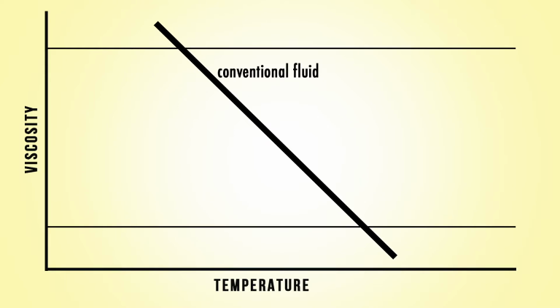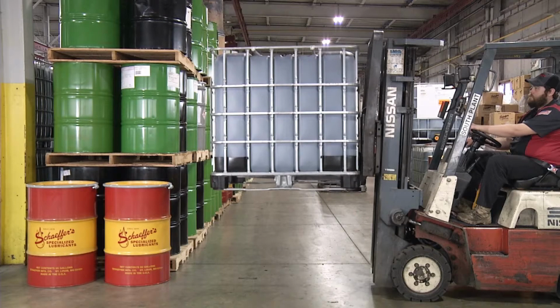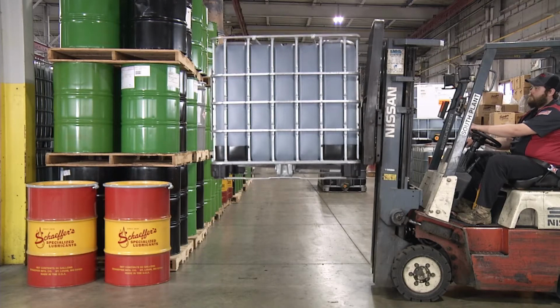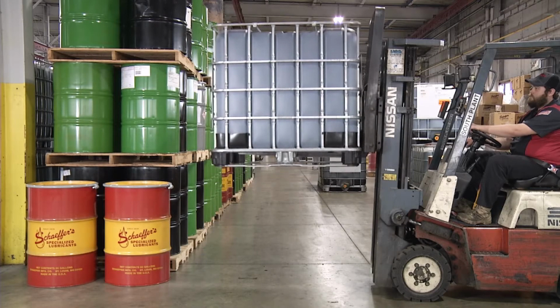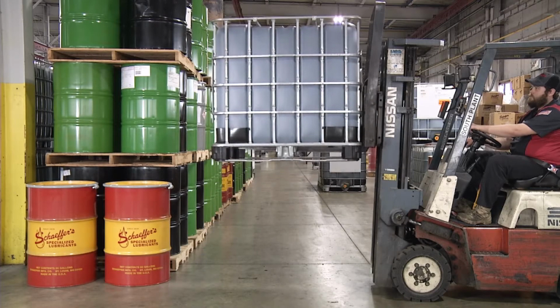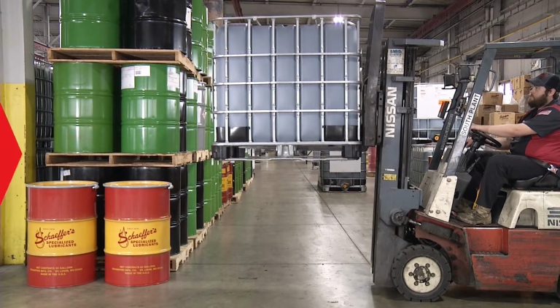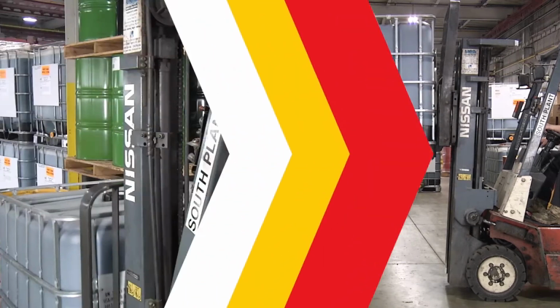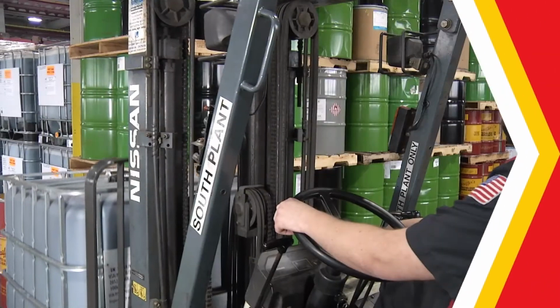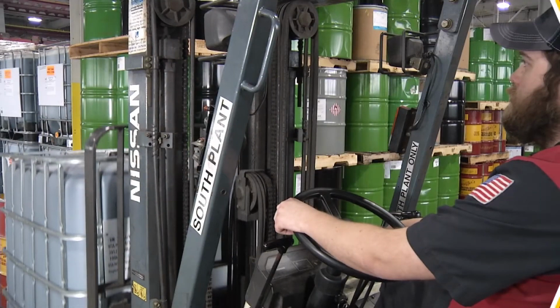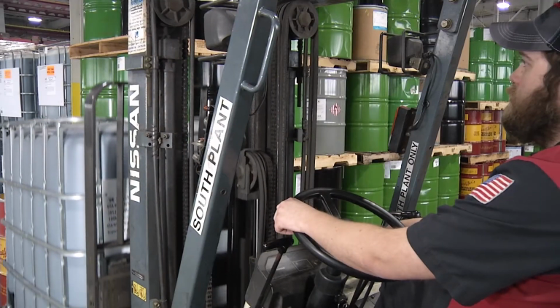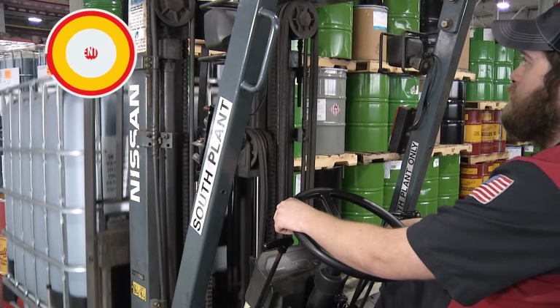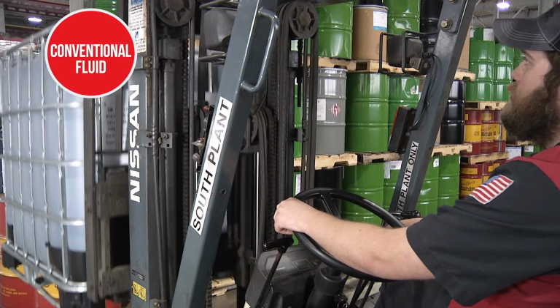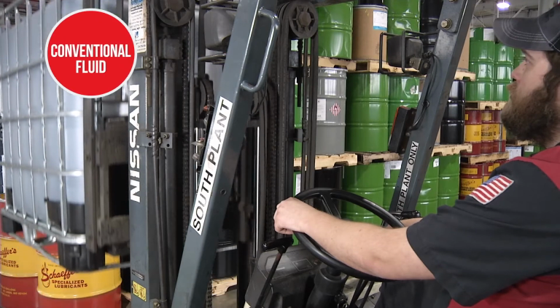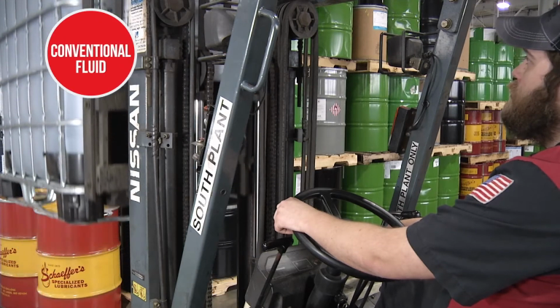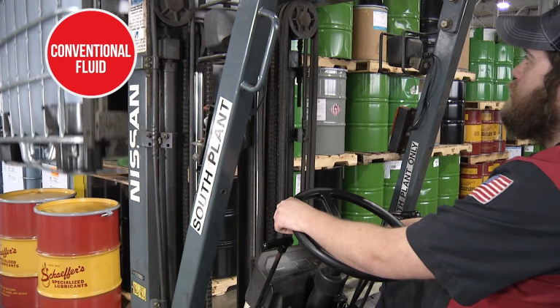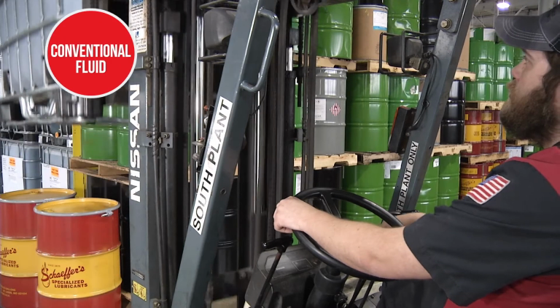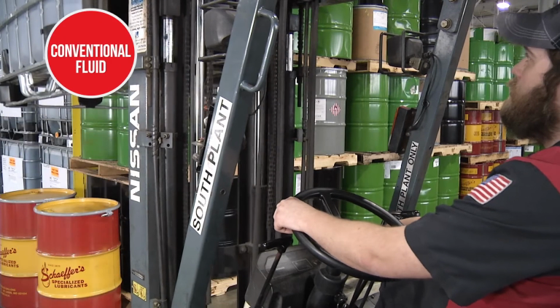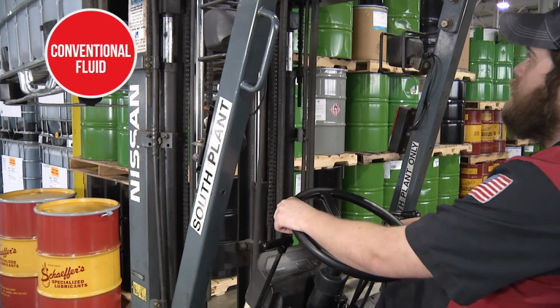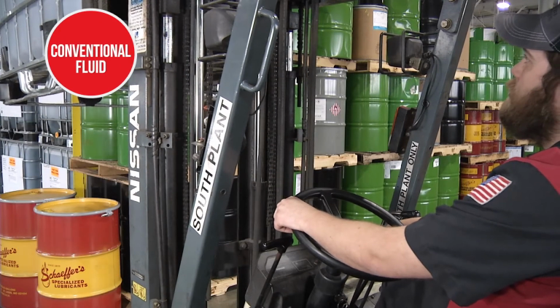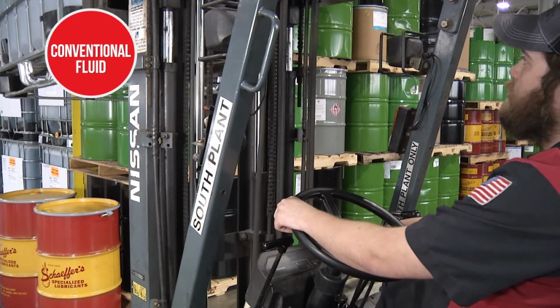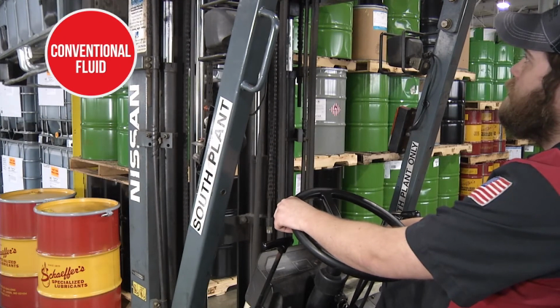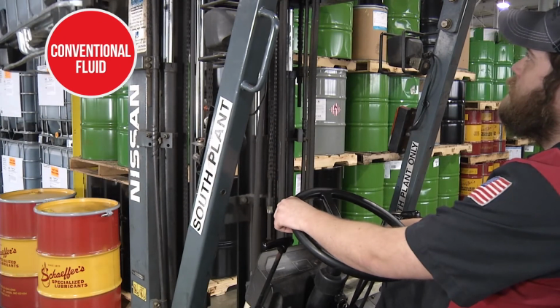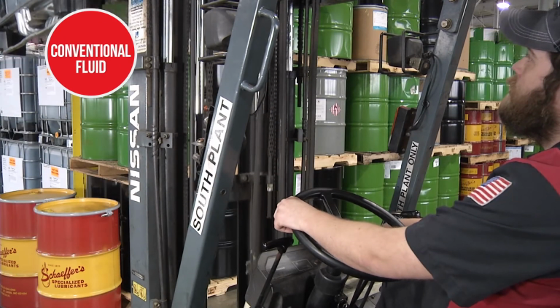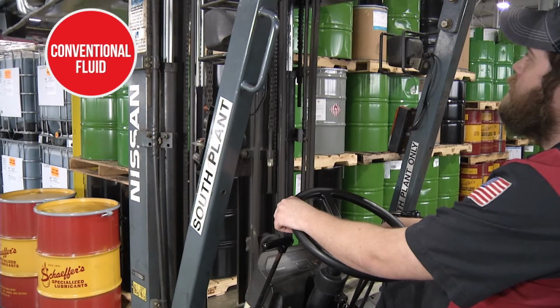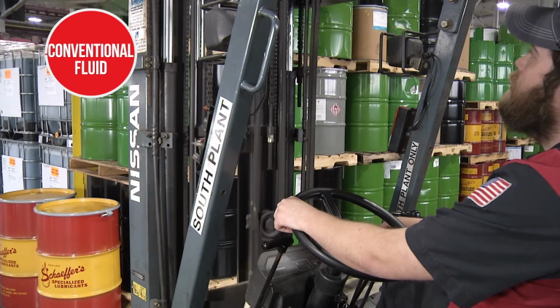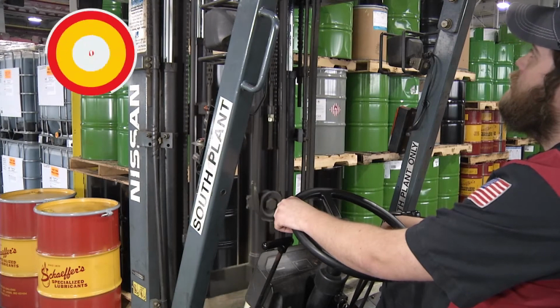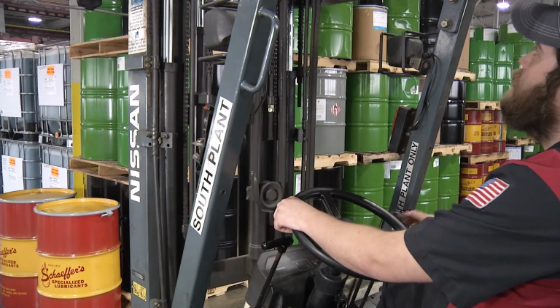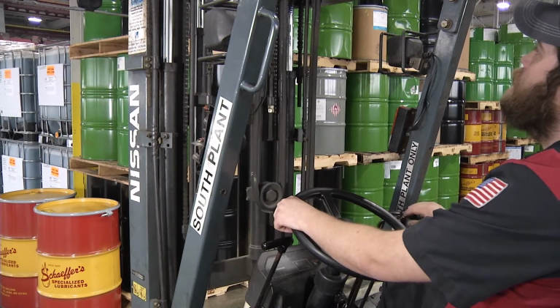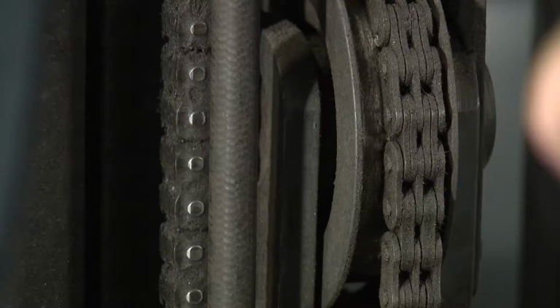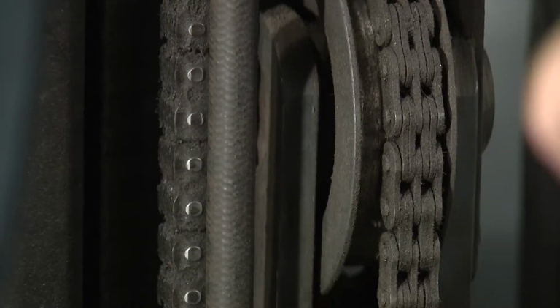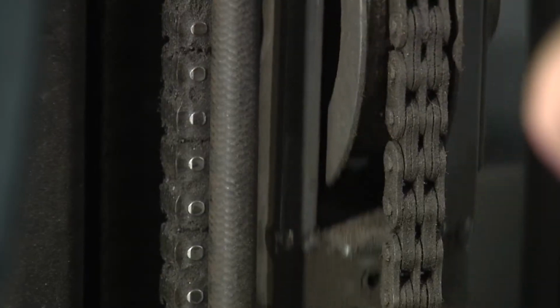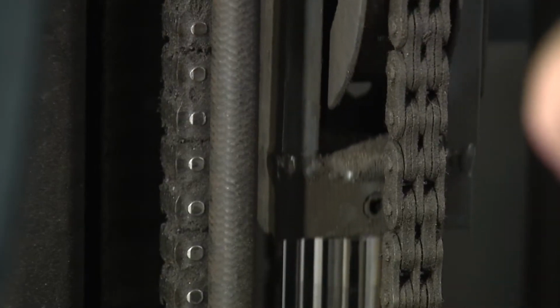As the forklift continues to lift its load, the conventional fluid gets hotter and thins out. This is when the hydraulic system's performance starts to strain to keep up with output.